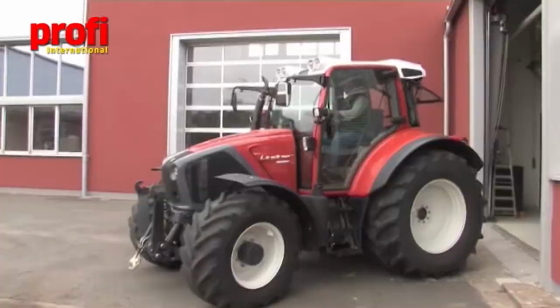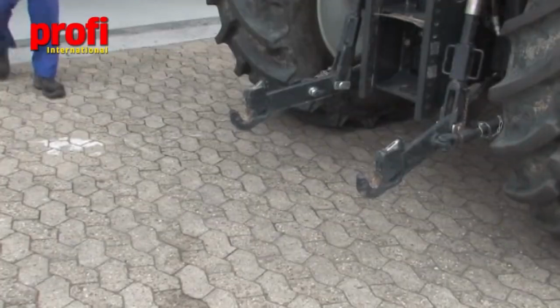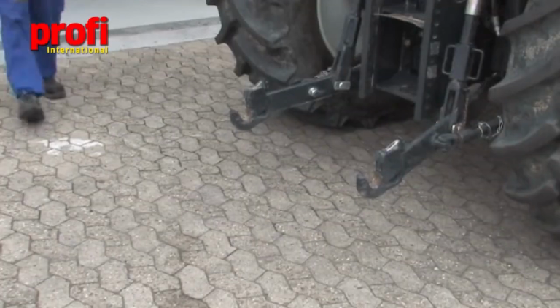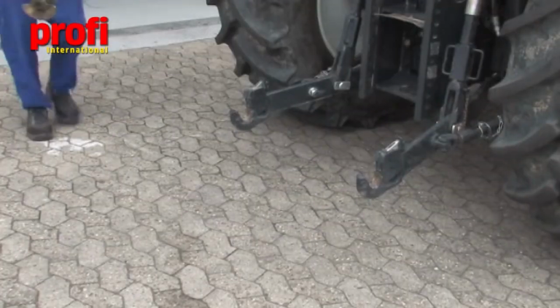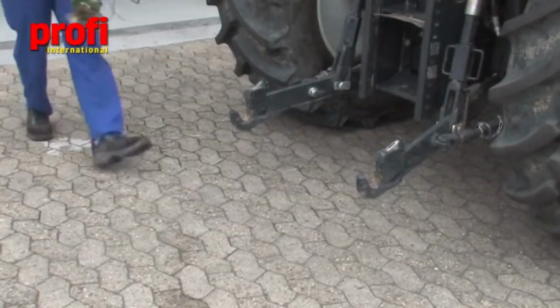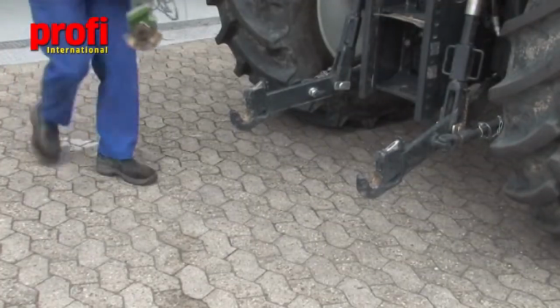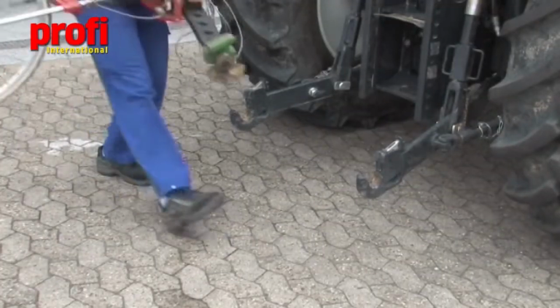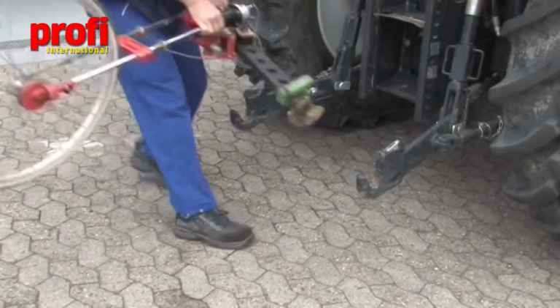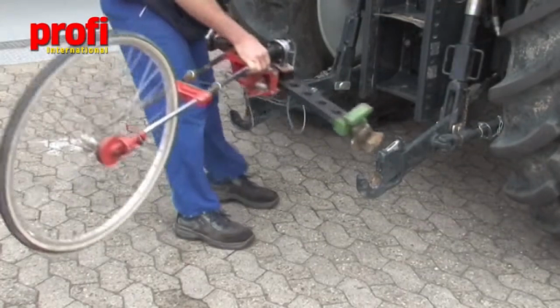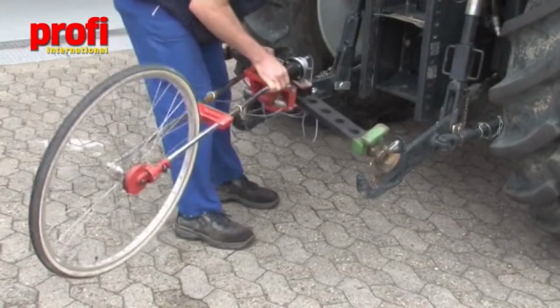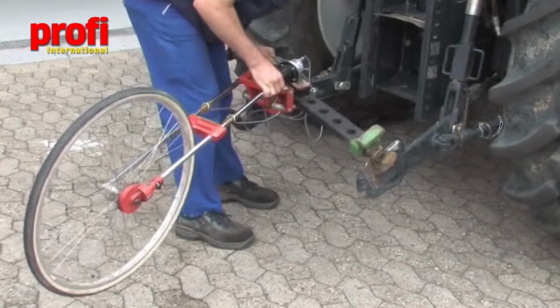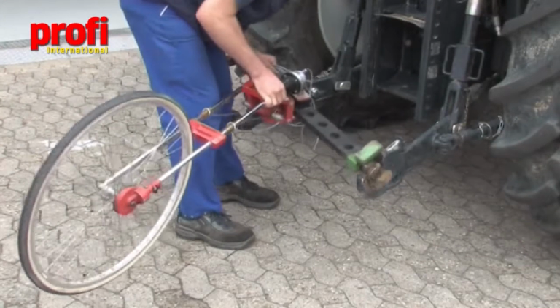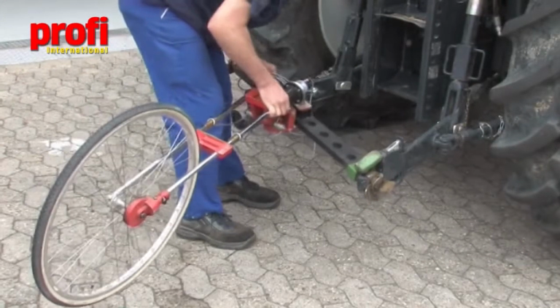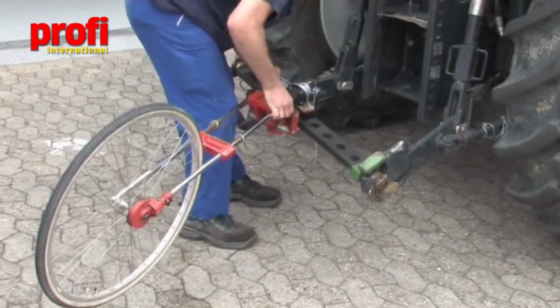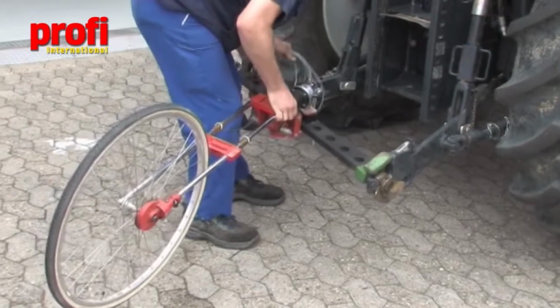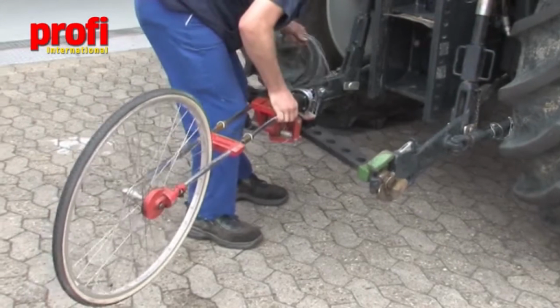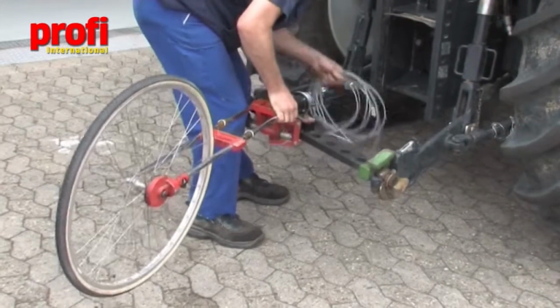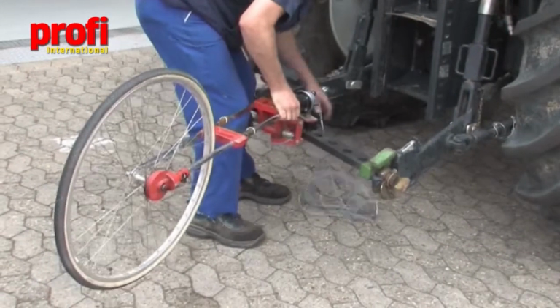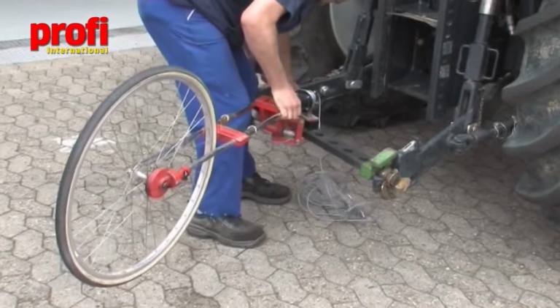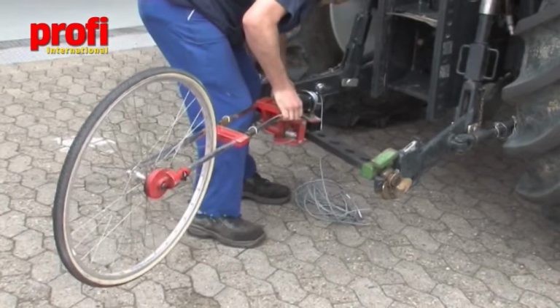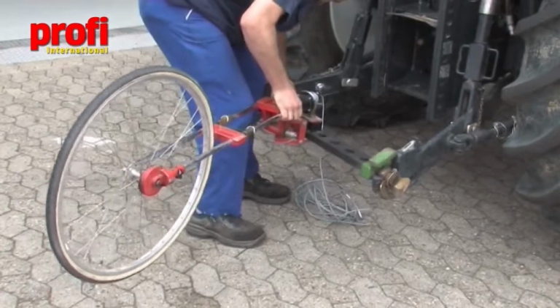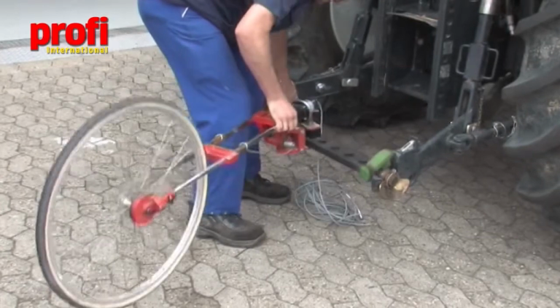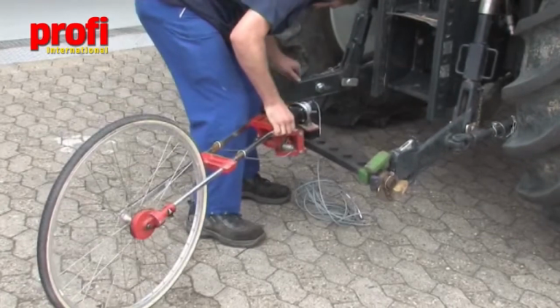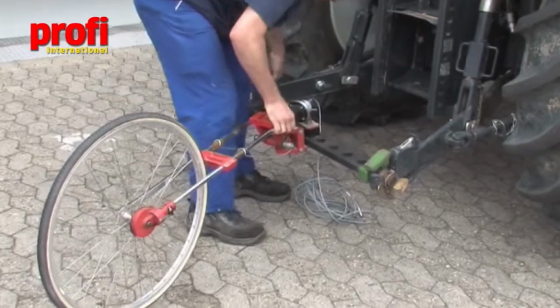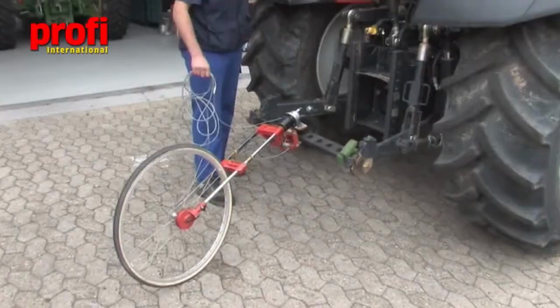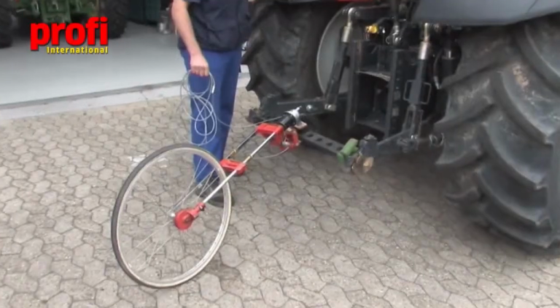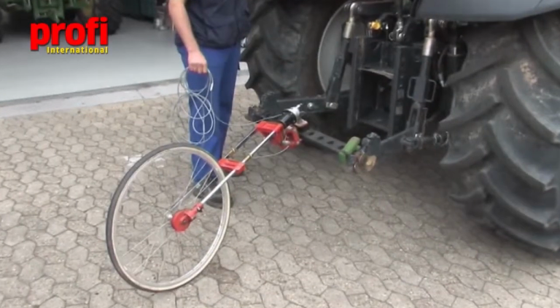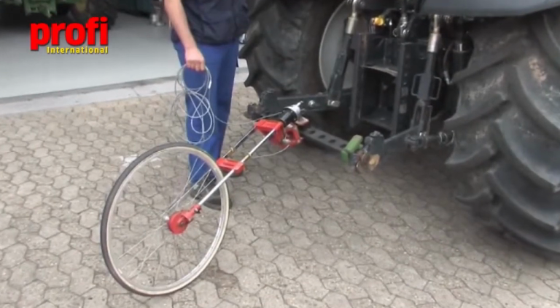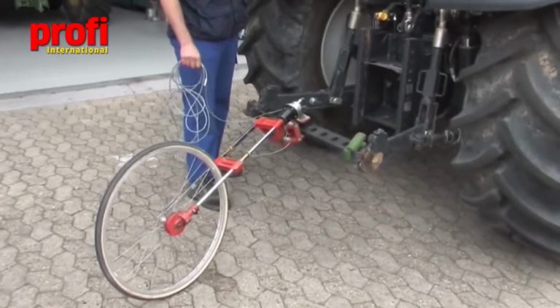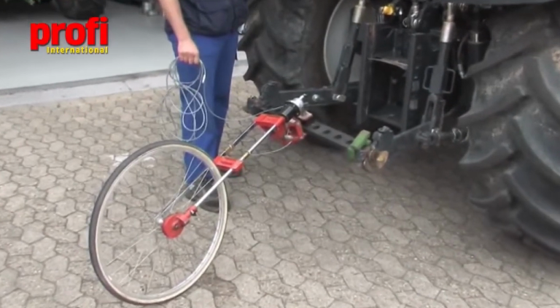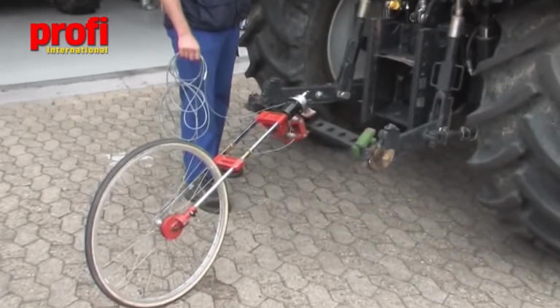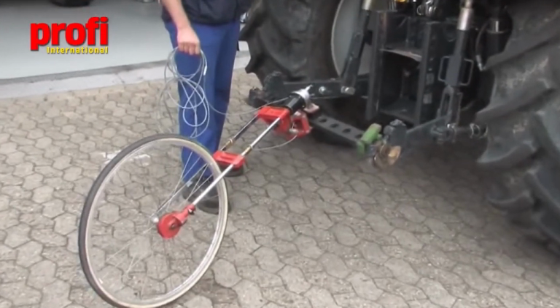The equipment used to verify the tractor's deceleration is the so-called Peisler wheel, which measures forward speed and braking power.